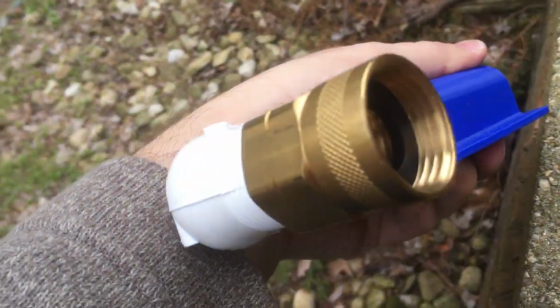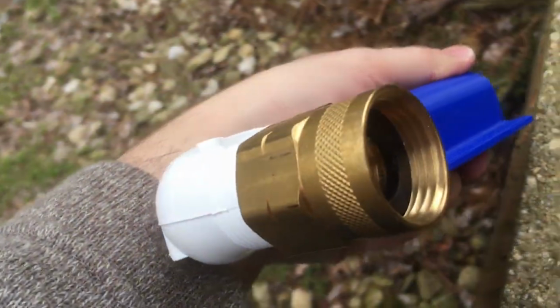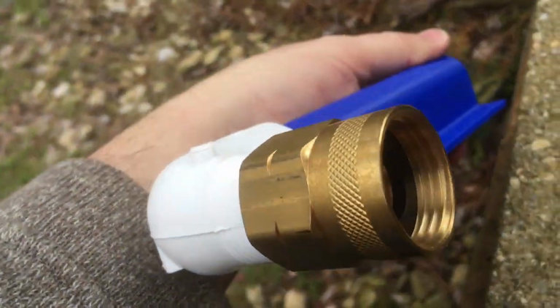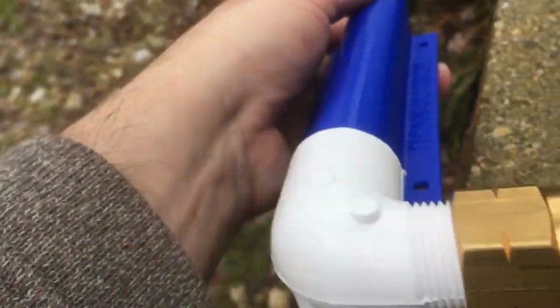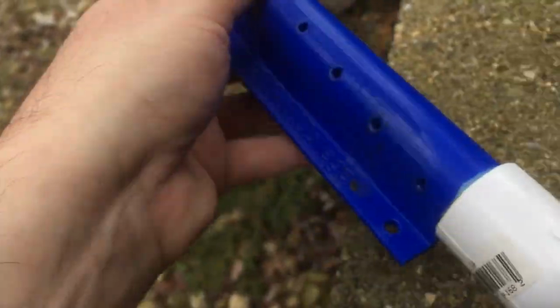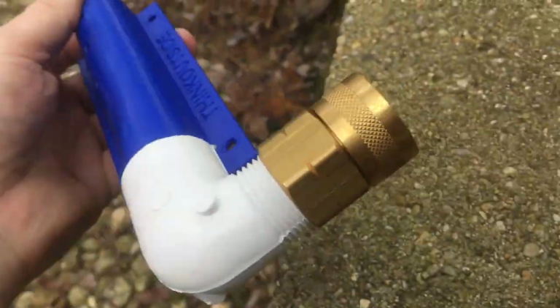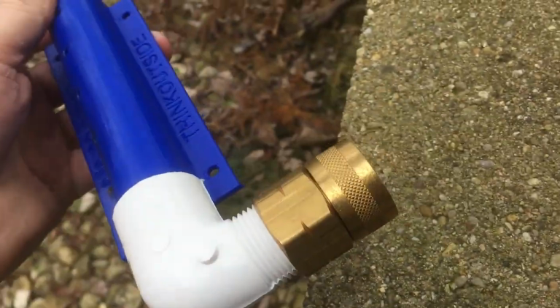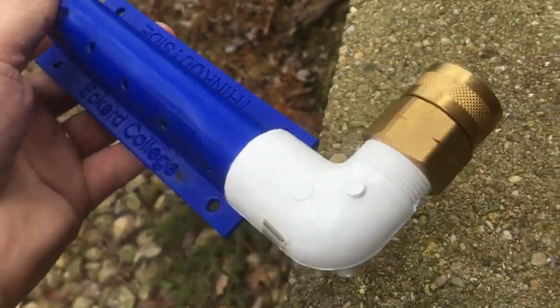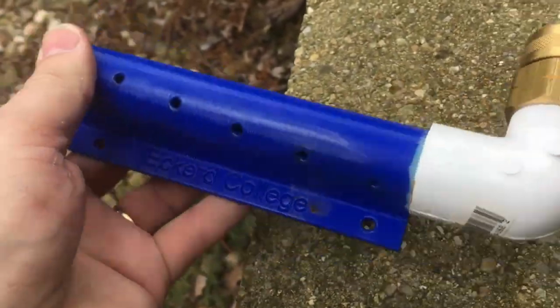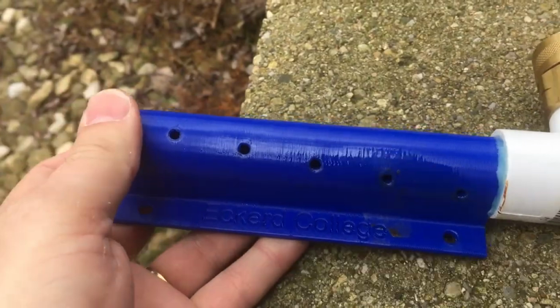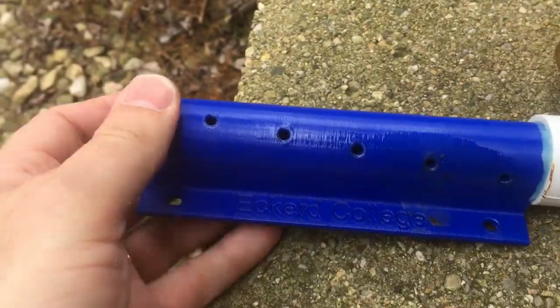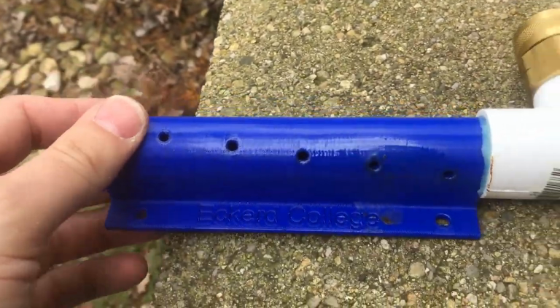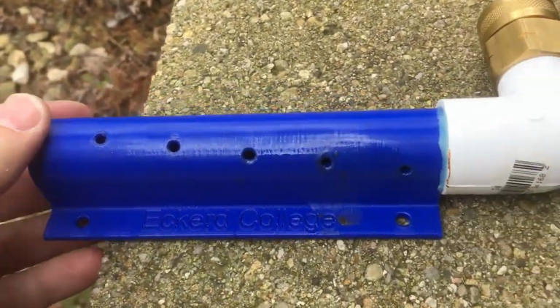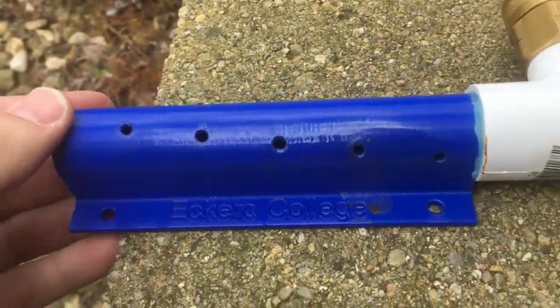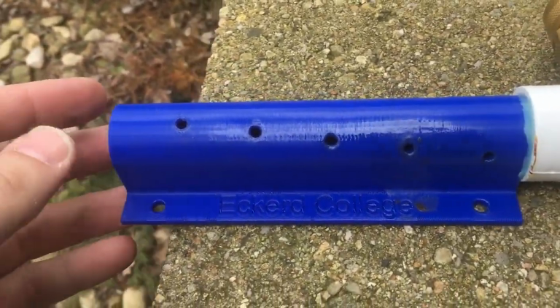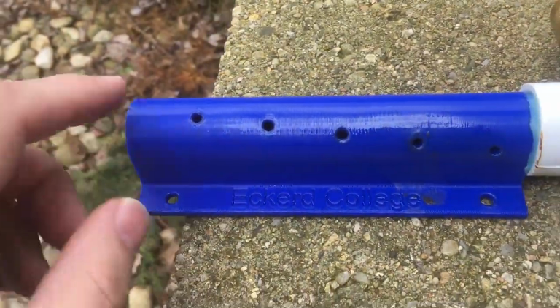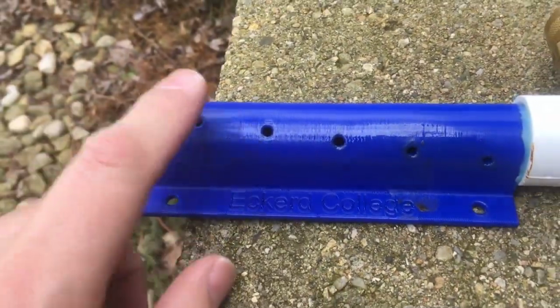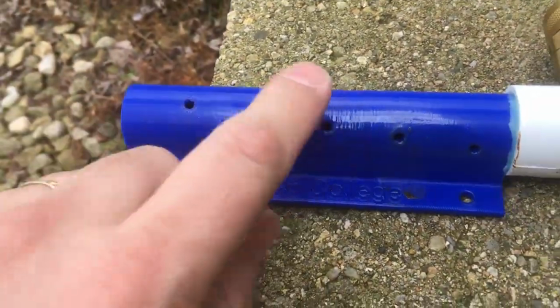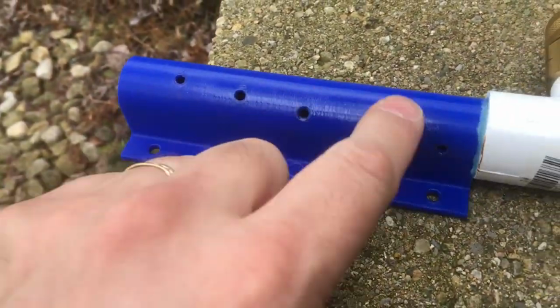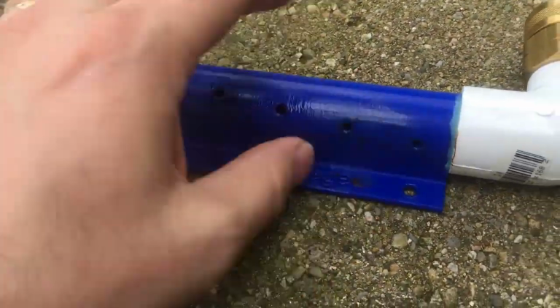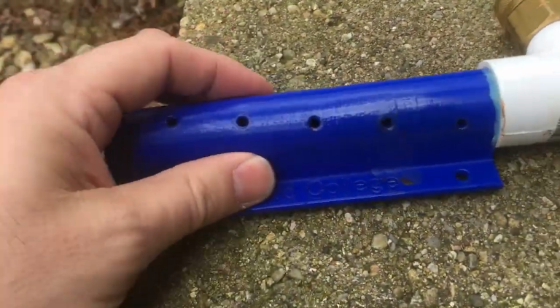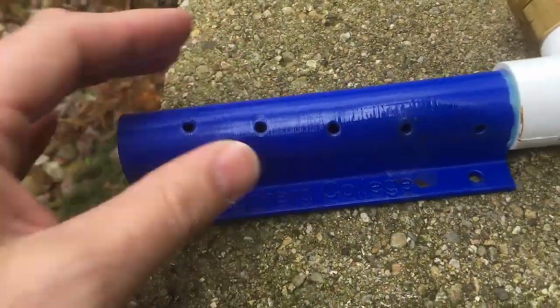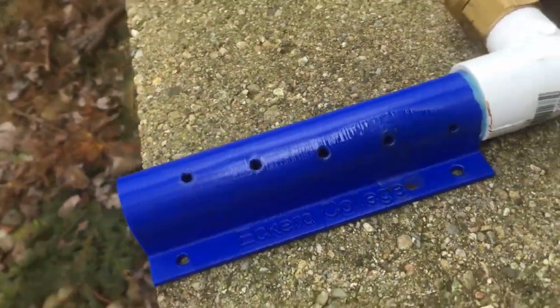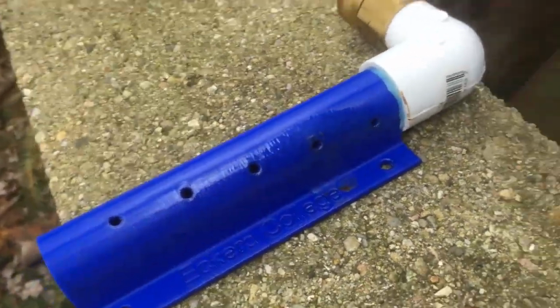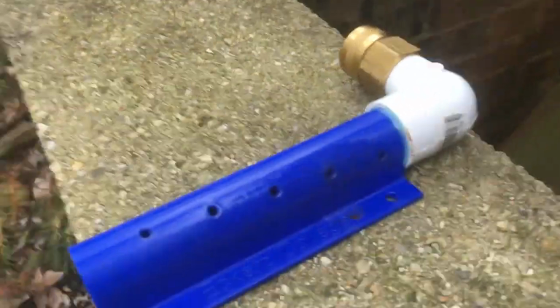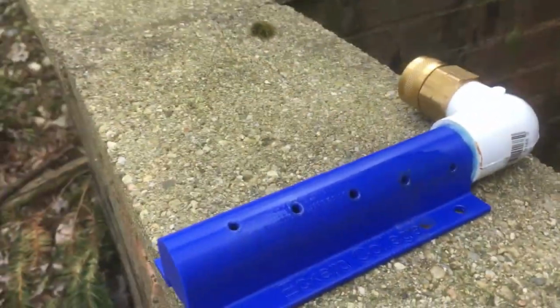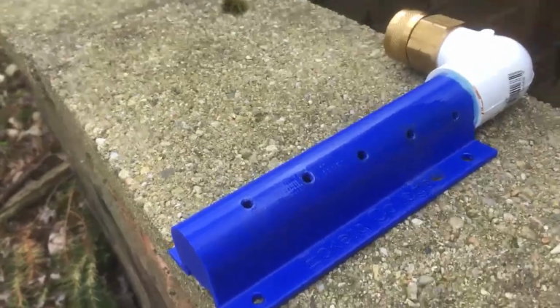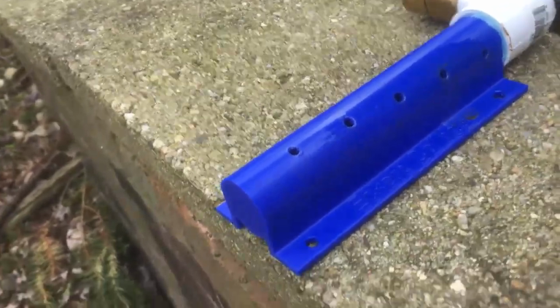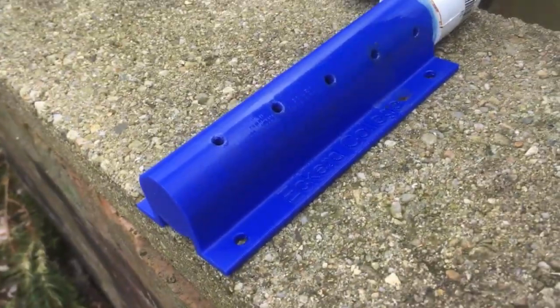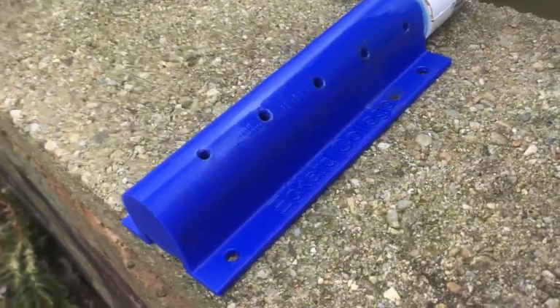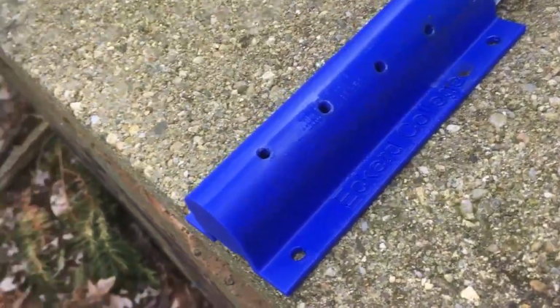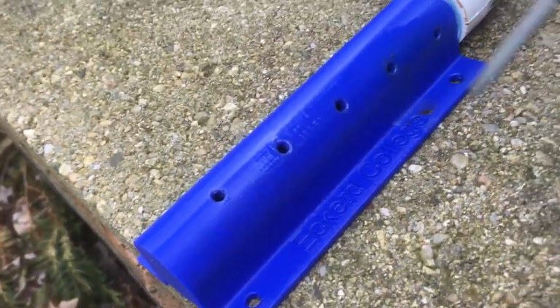It's got a hose fitting on it so I can connect that to a regular hose, and it's got a series of 1, 2, 3, 4, 5 holes. Let me show you how those holes are set up.